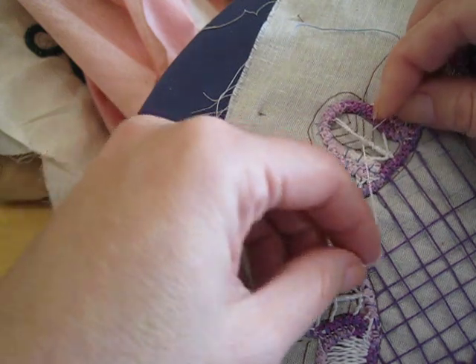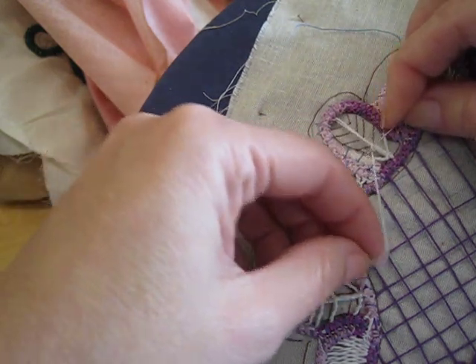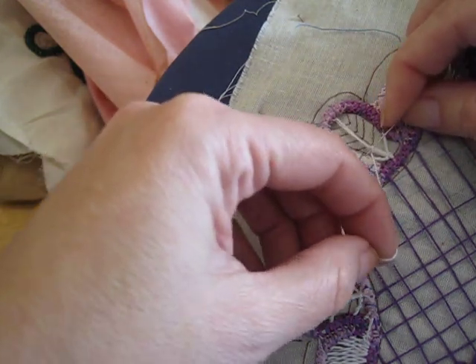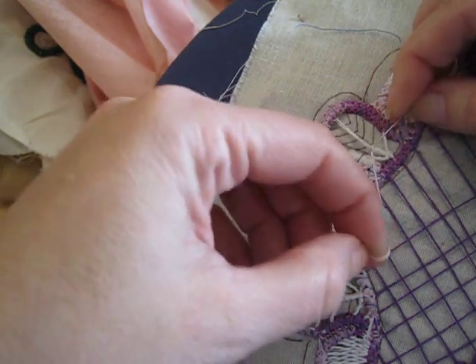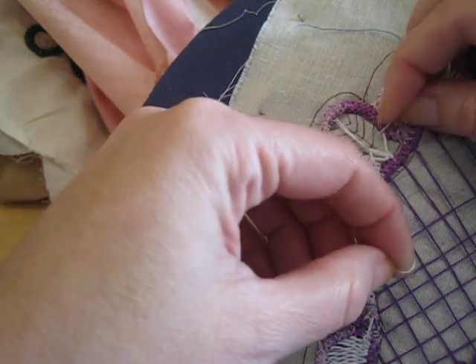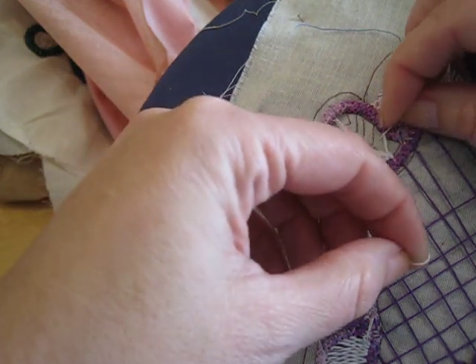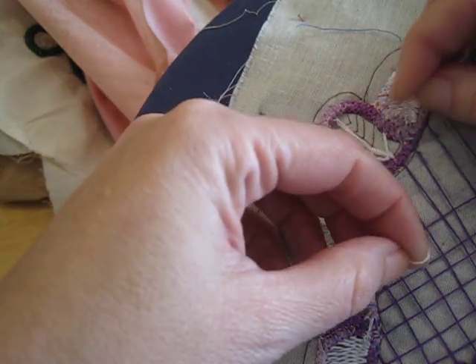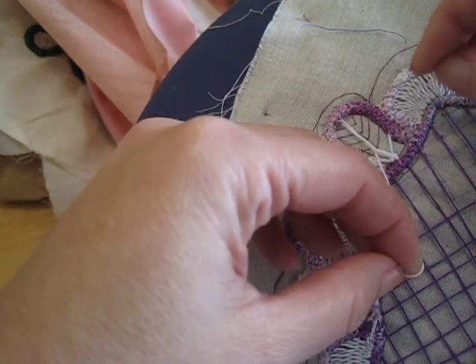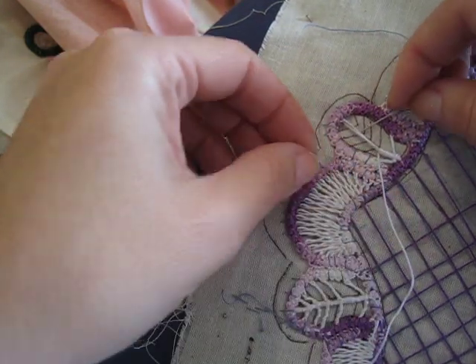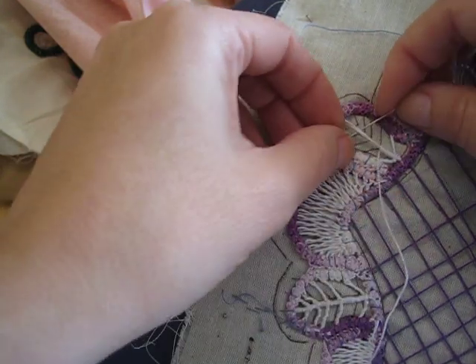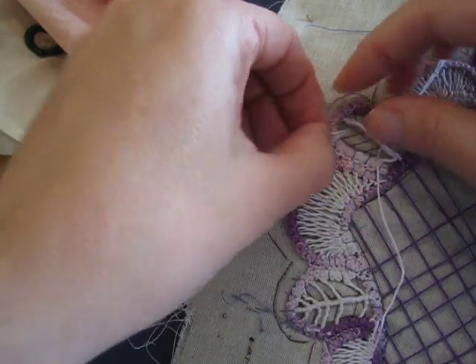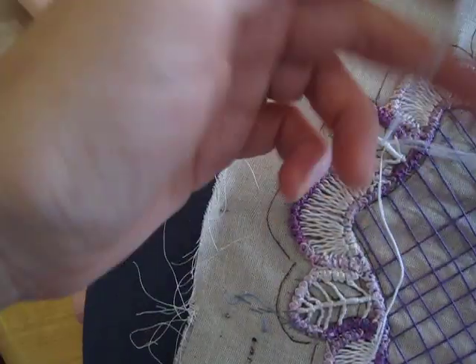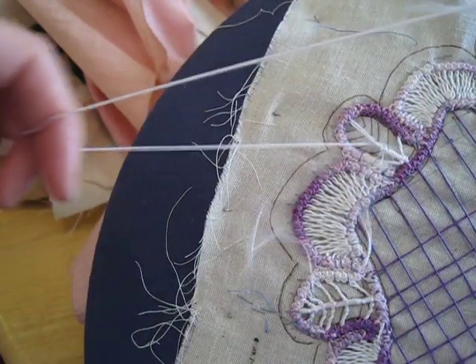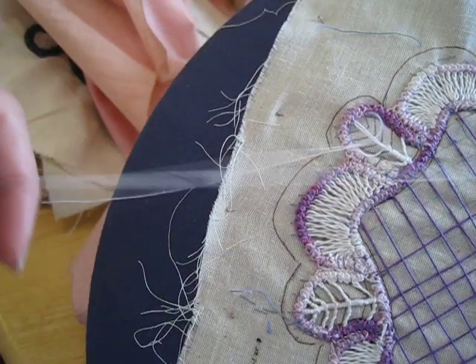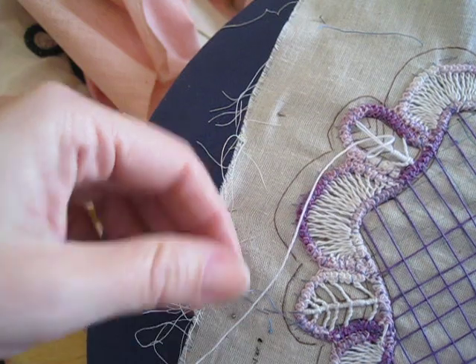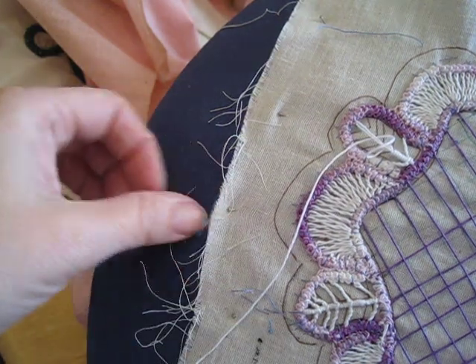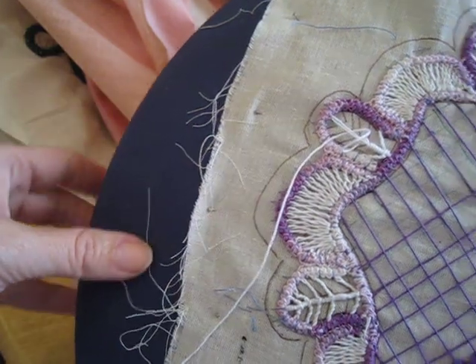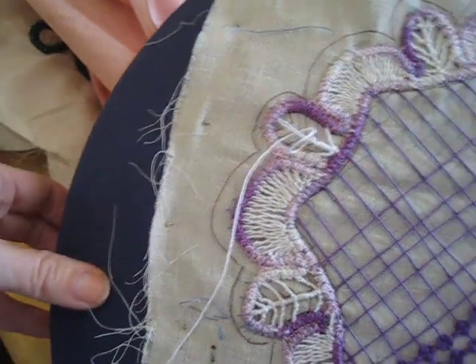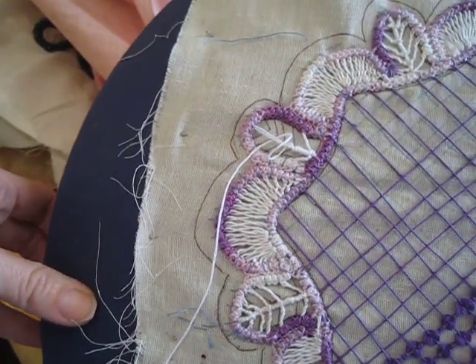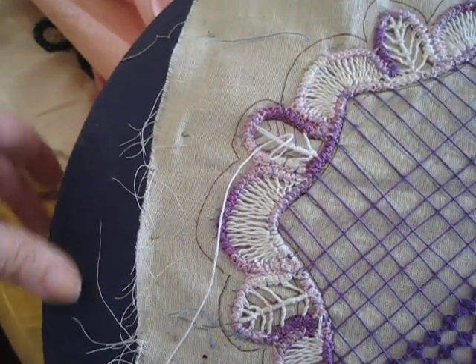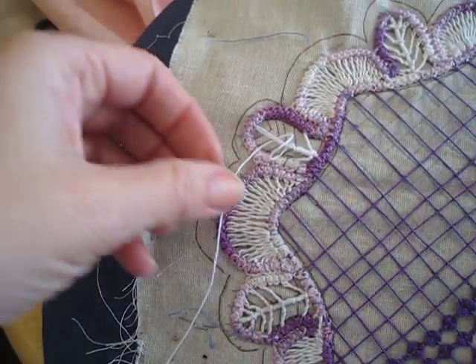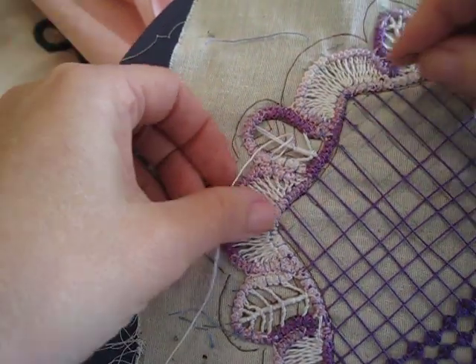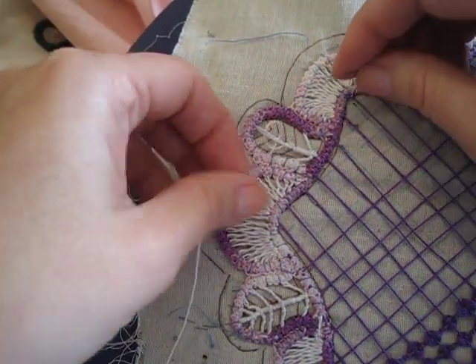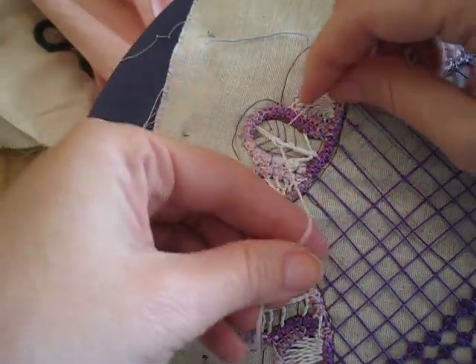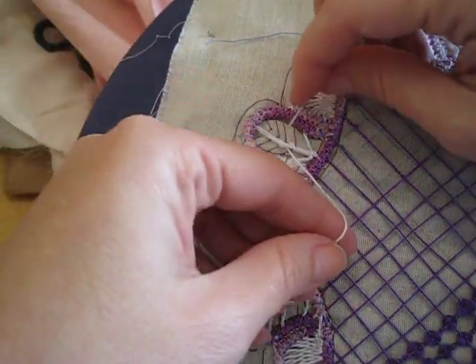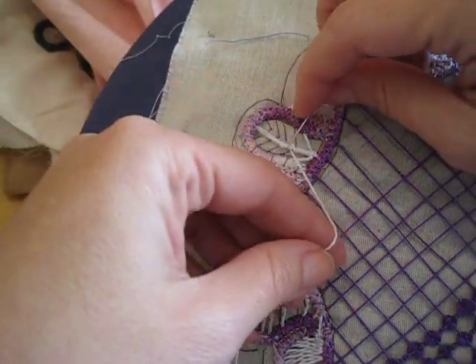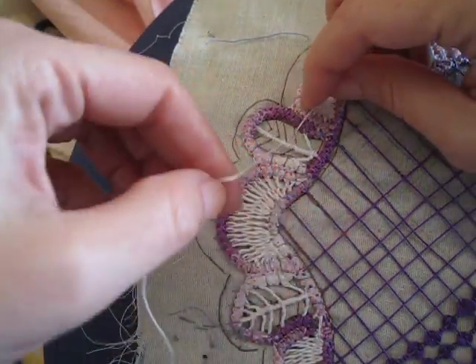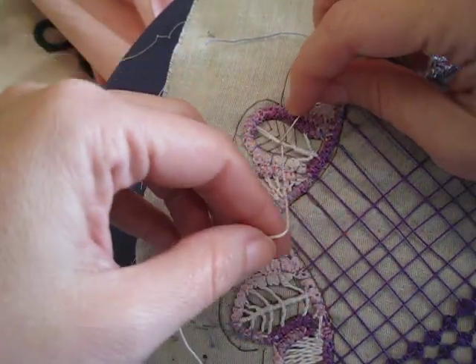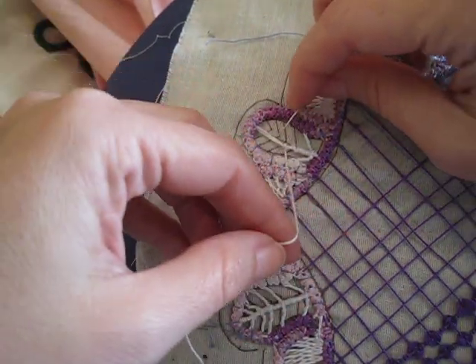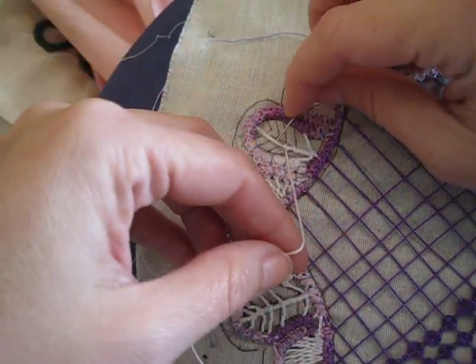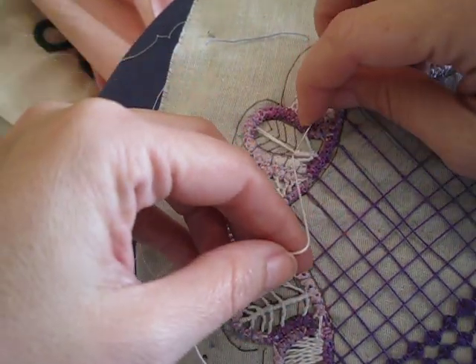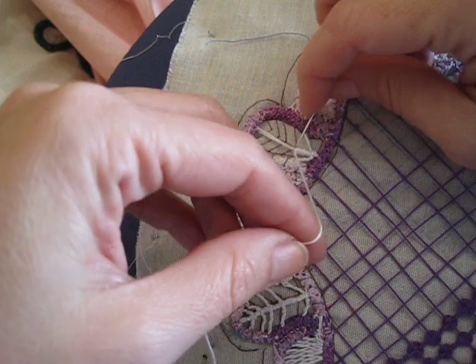If you don't know what a stiletto is, it's basically a long needle that you use in embroidery to lay your stitches flat. It's used more in silk ribbon embroidery.